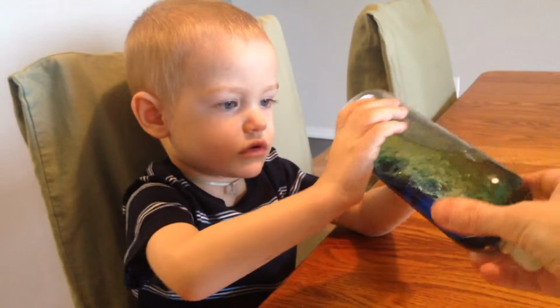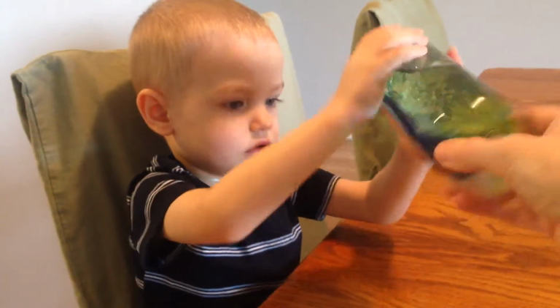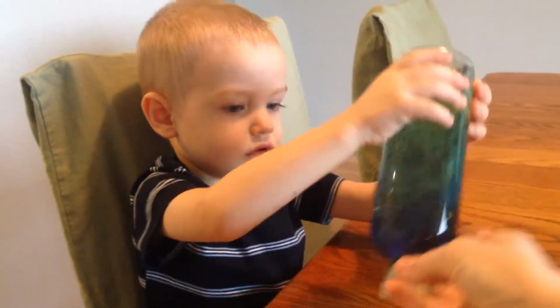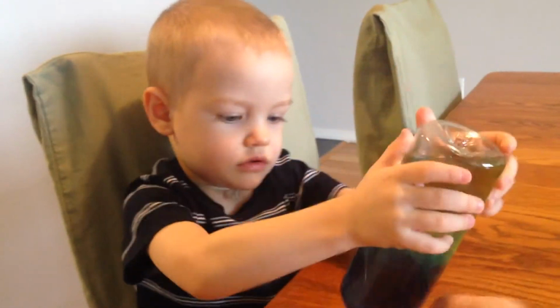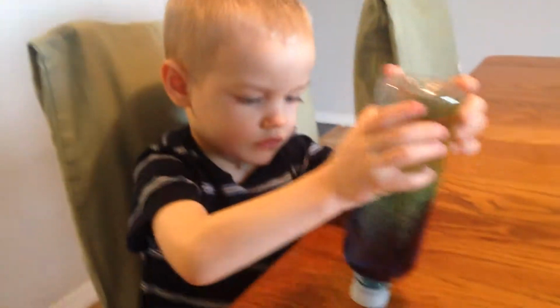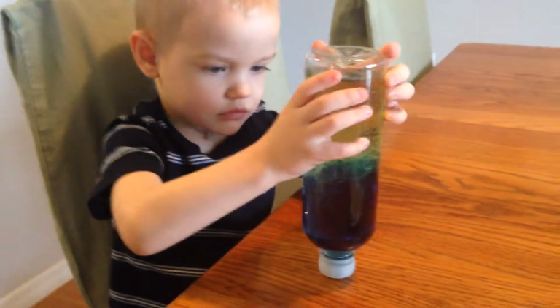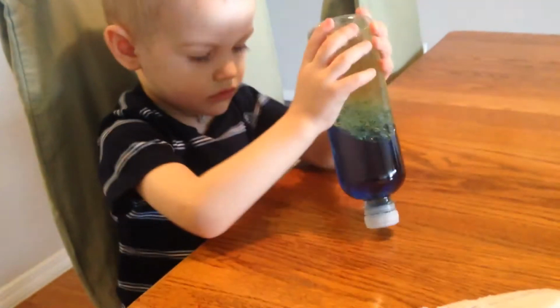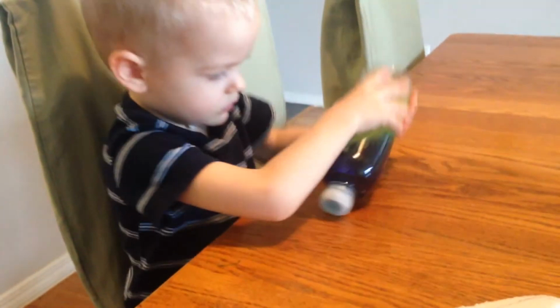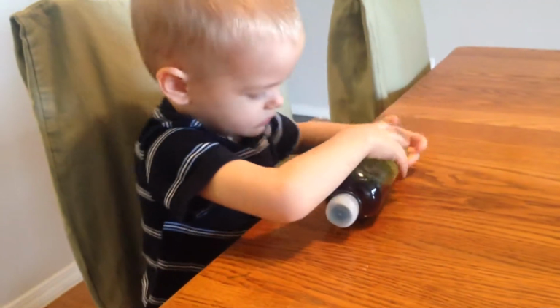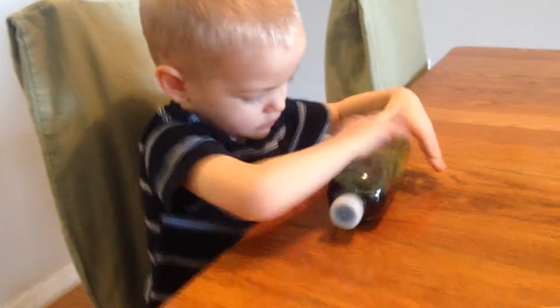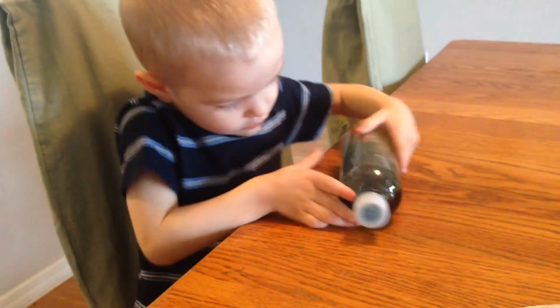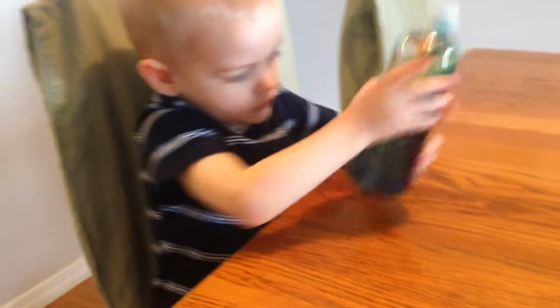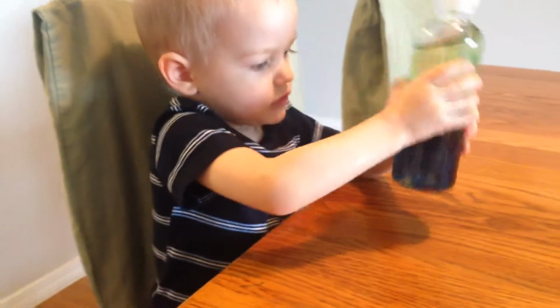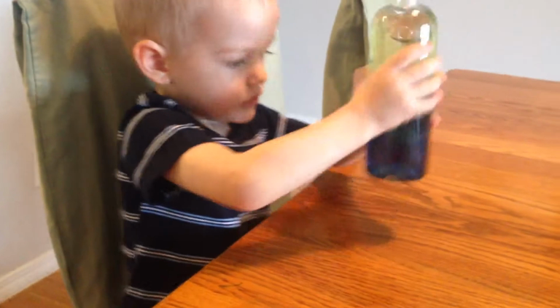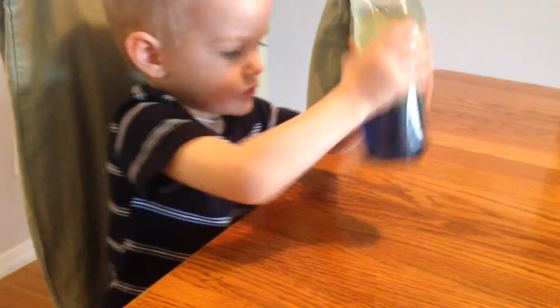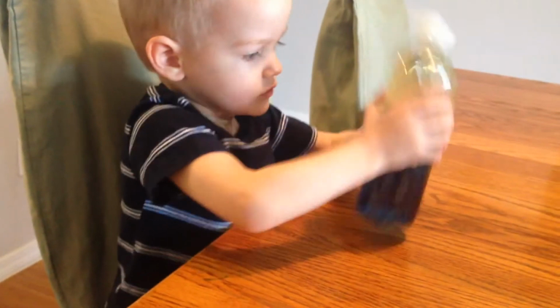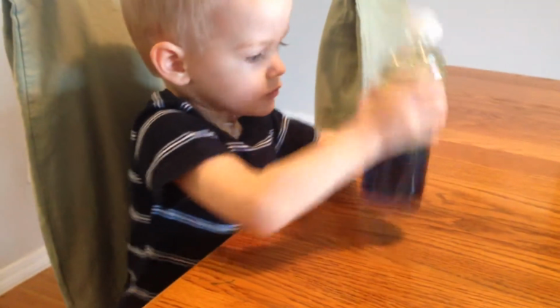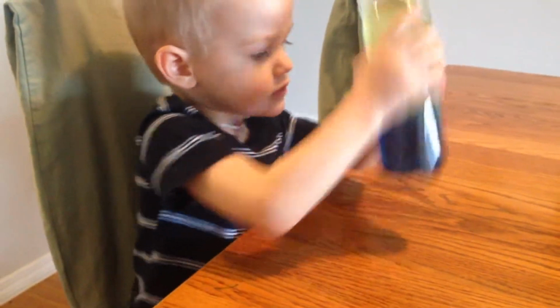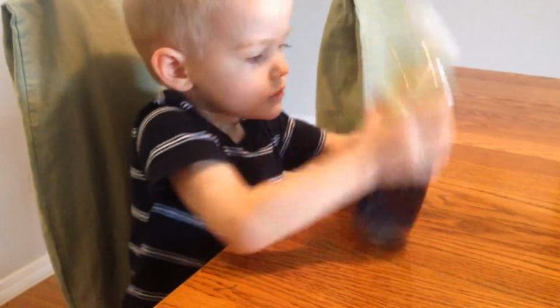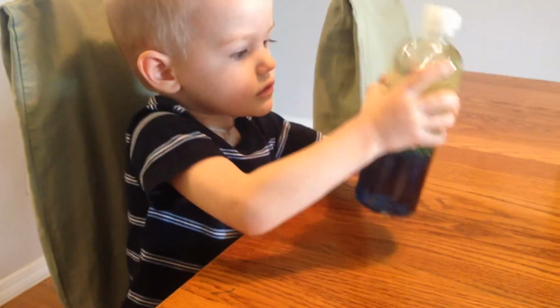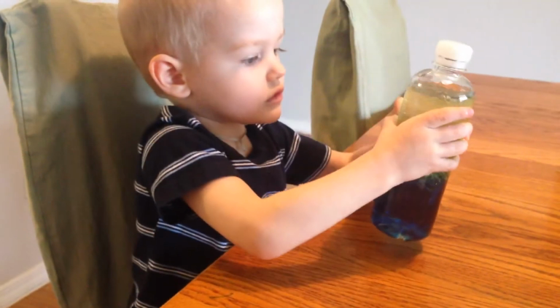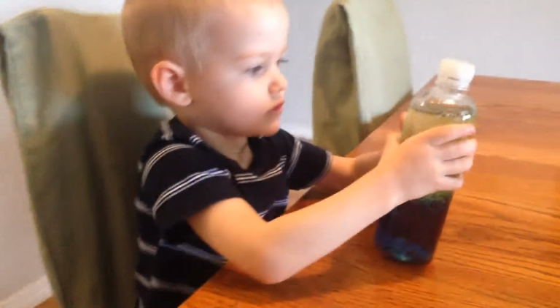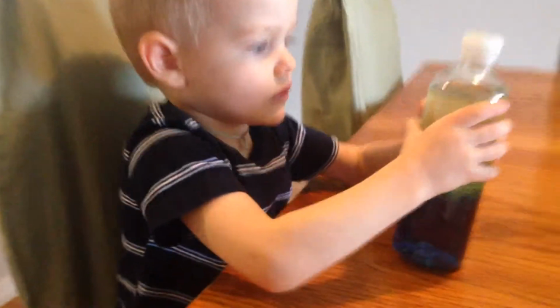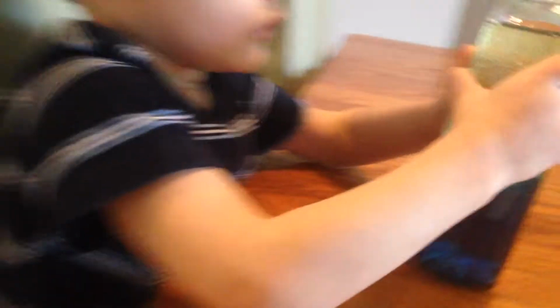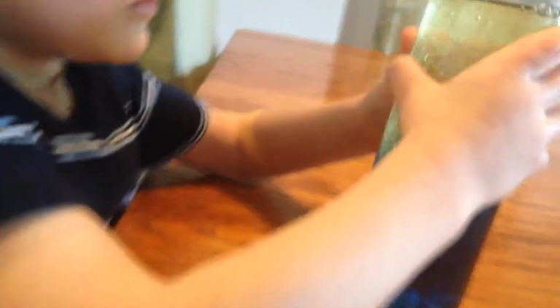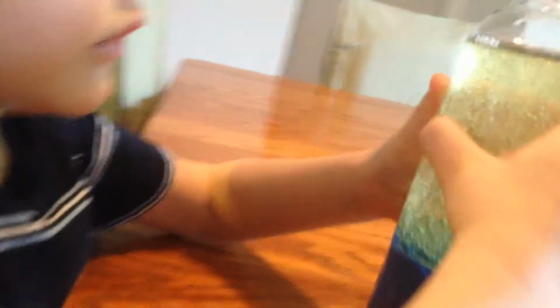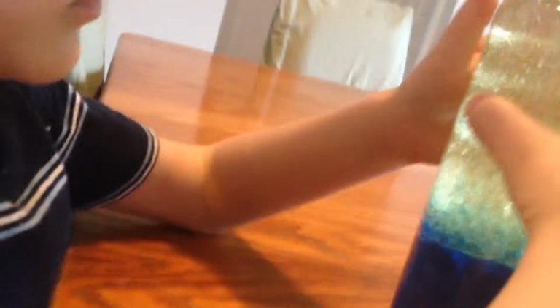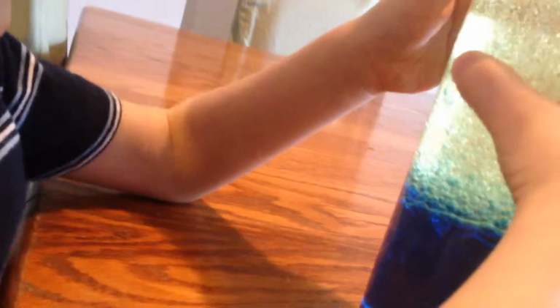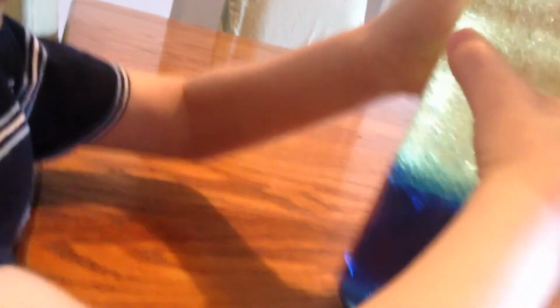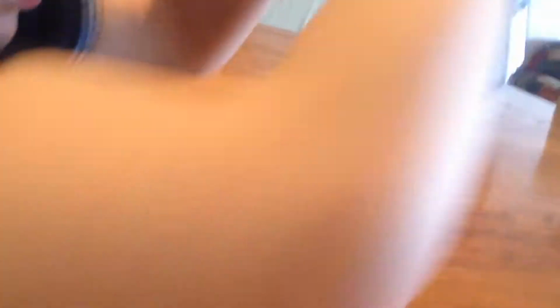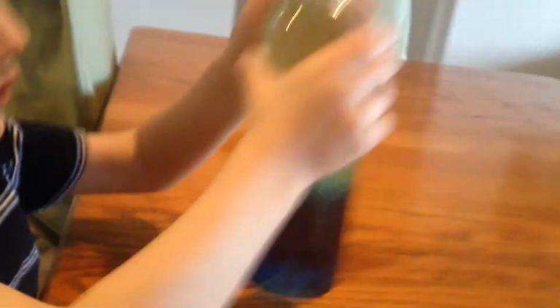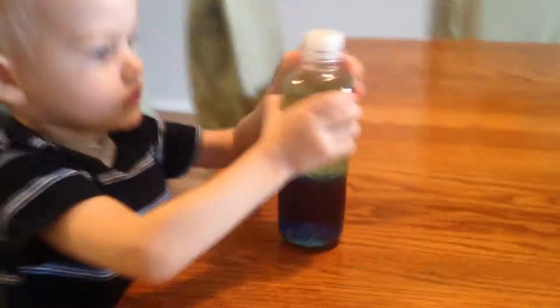Wow. Isn't that cool? It's ocean in the bottle. Is that cool?